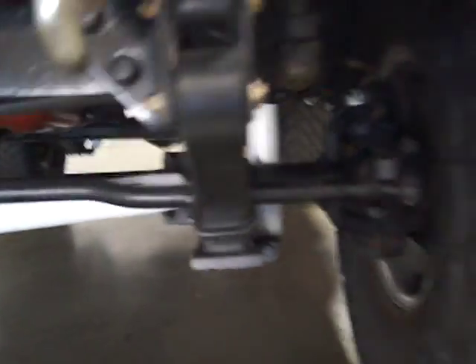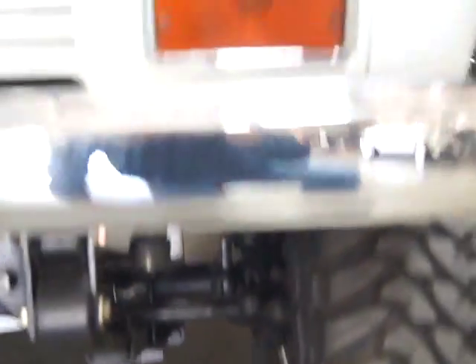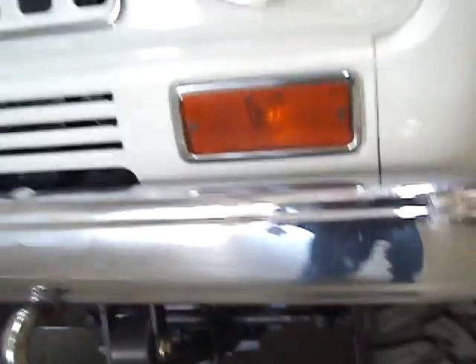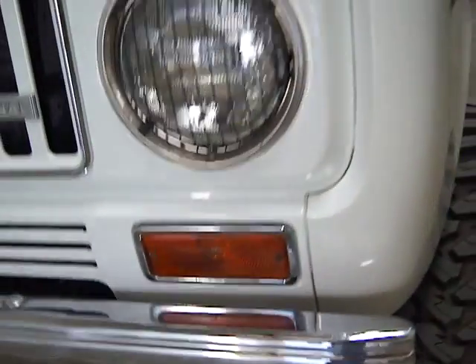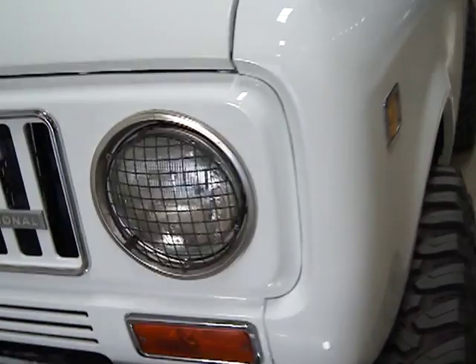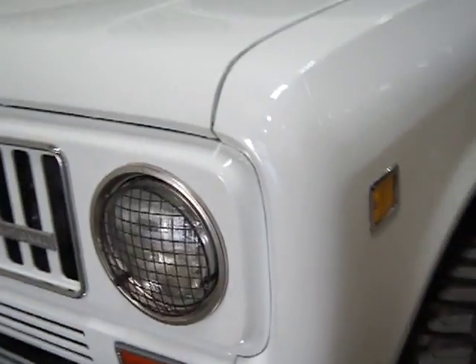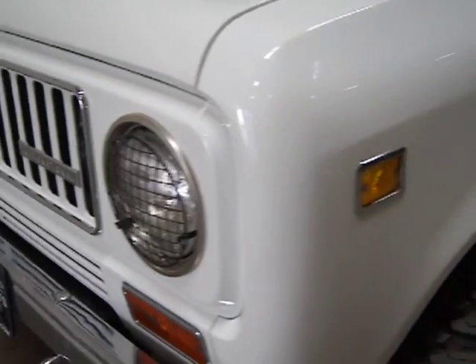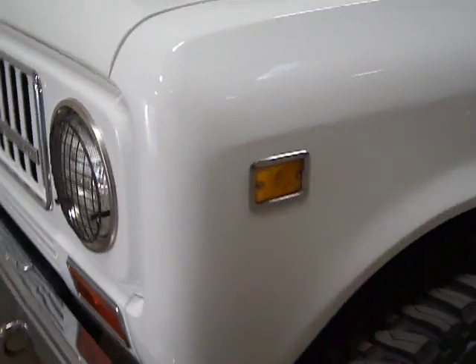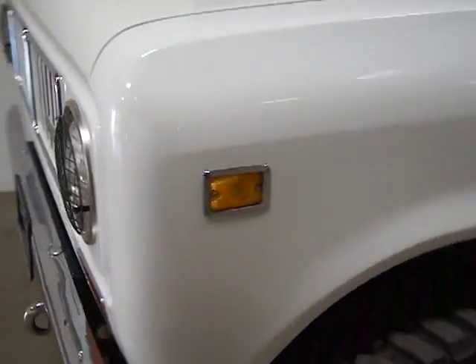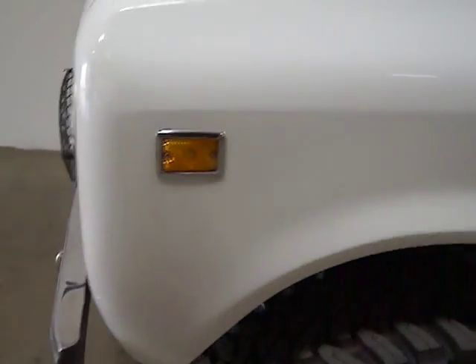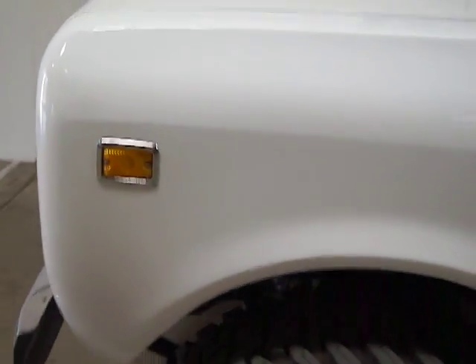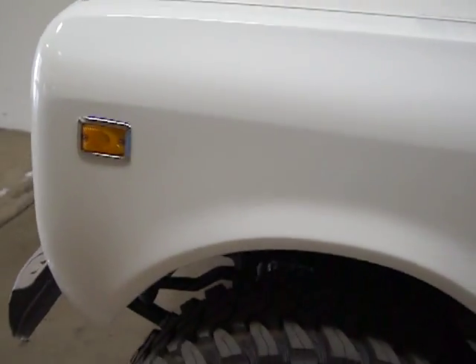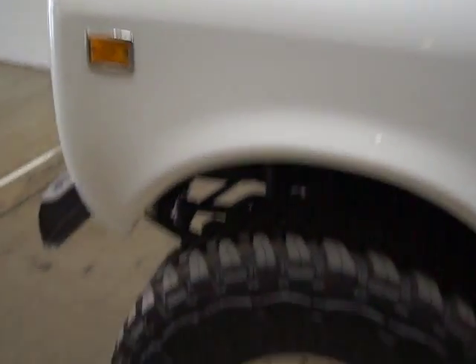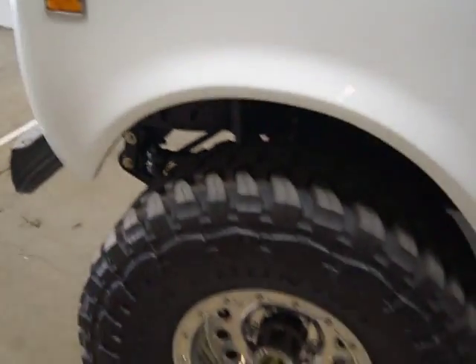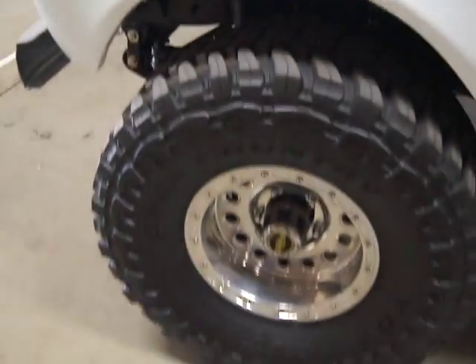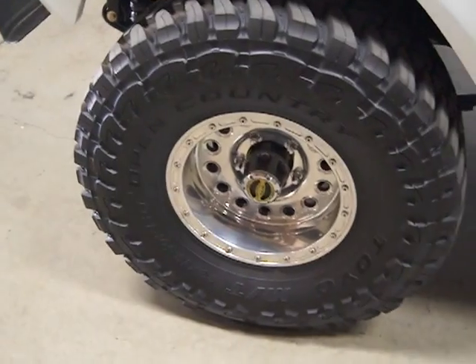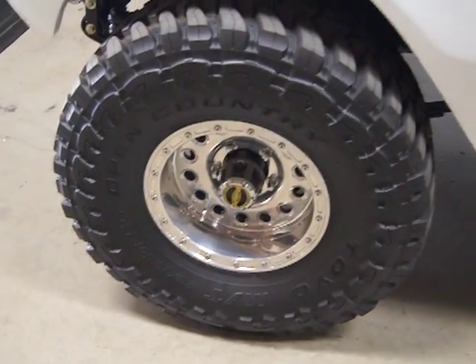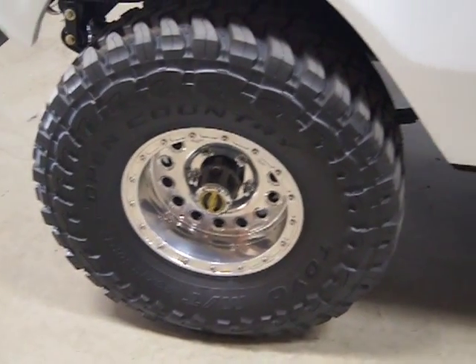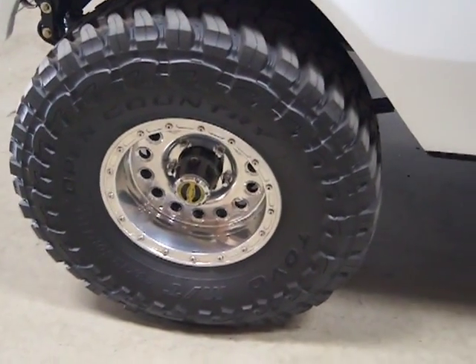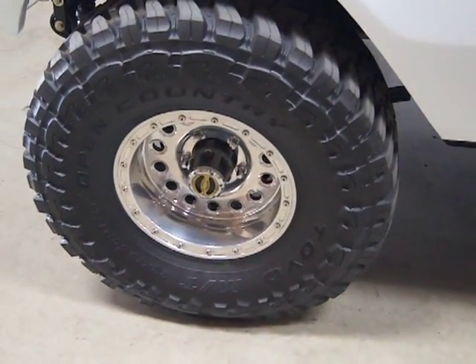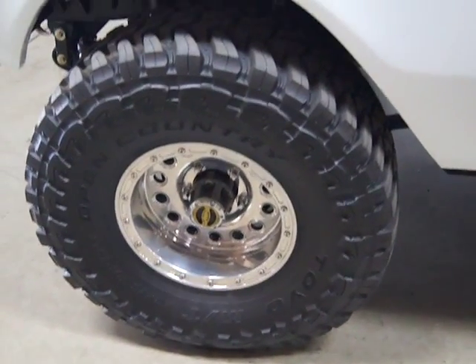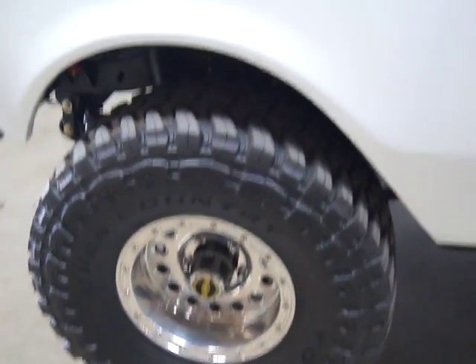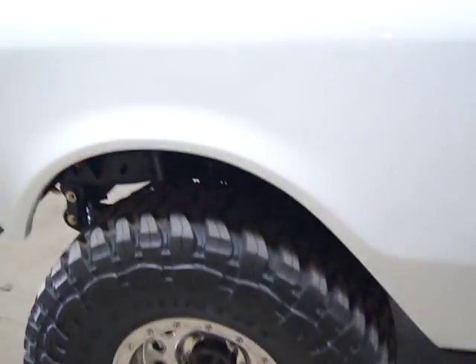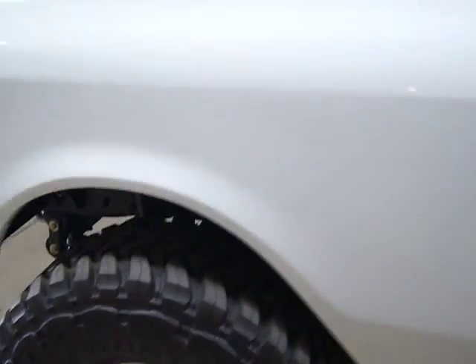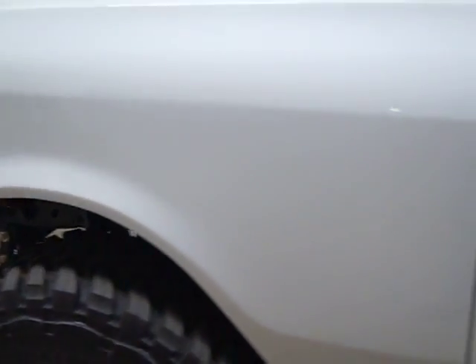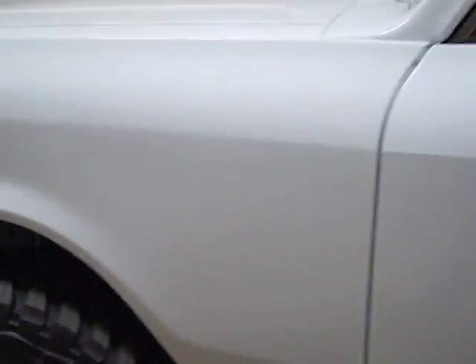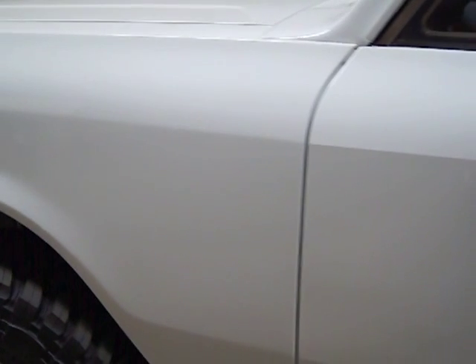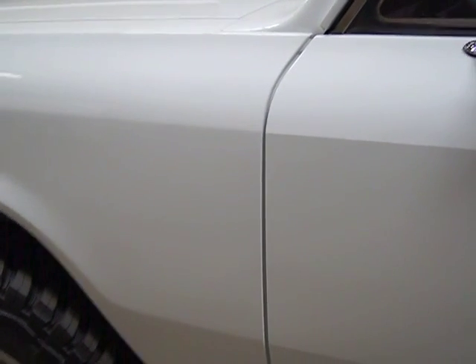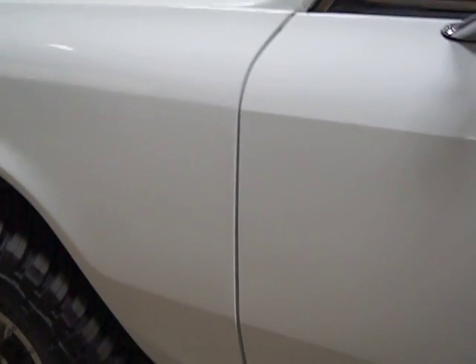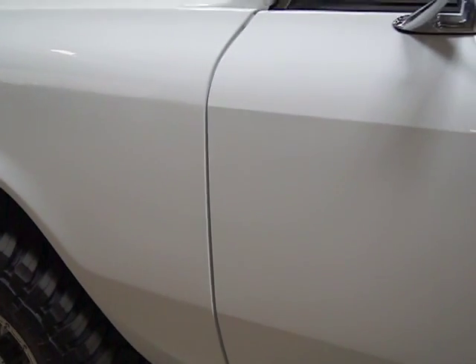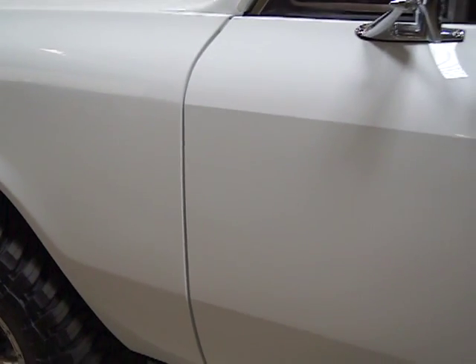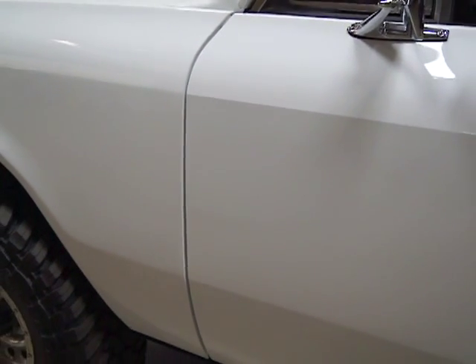It's very, very clean. This car is perfect. It's locally owned. You've got Open Country Toyo tires — those are 33-1350s. It's got, I believe, a 3-inch lift.